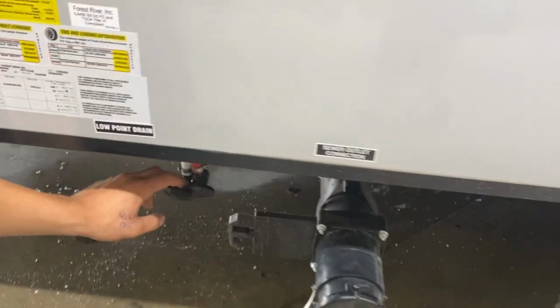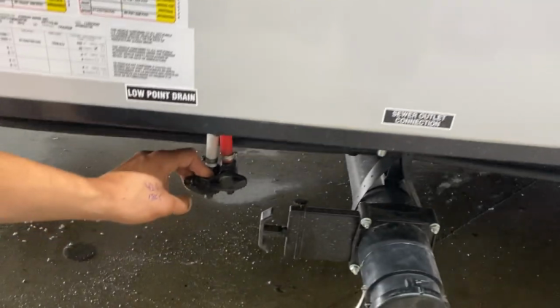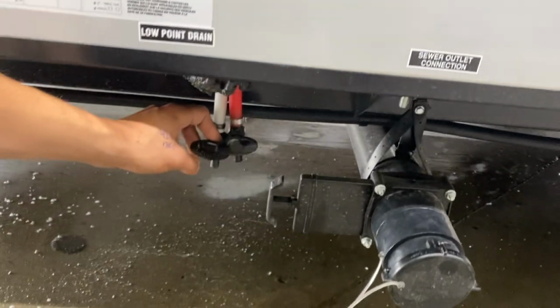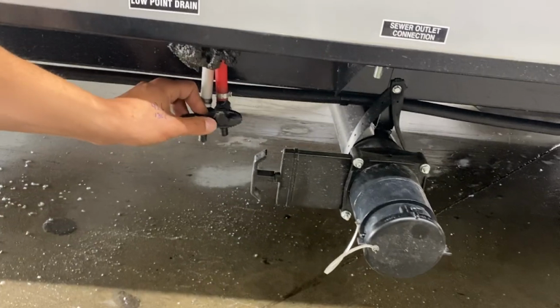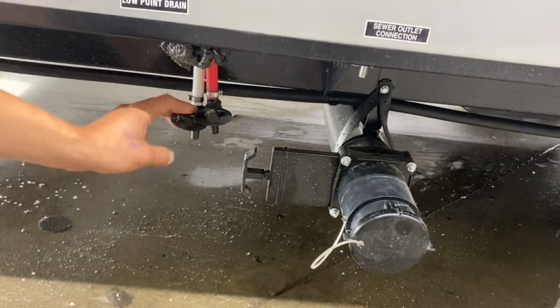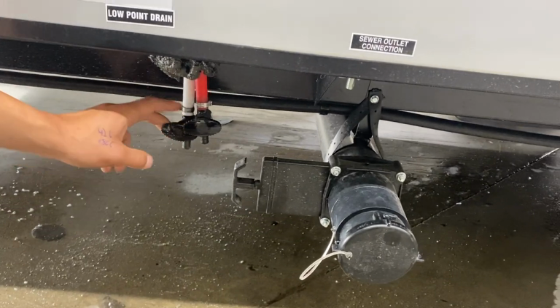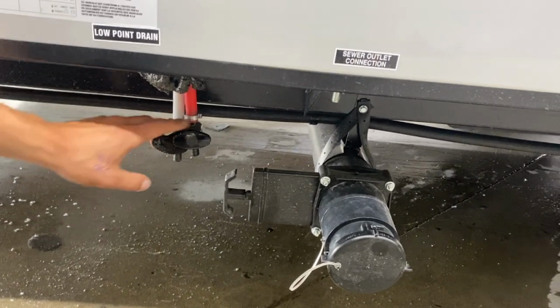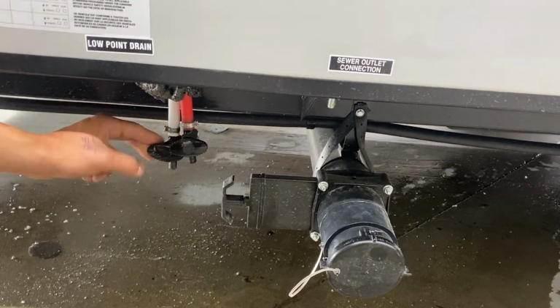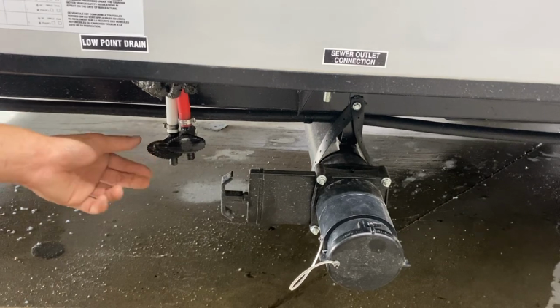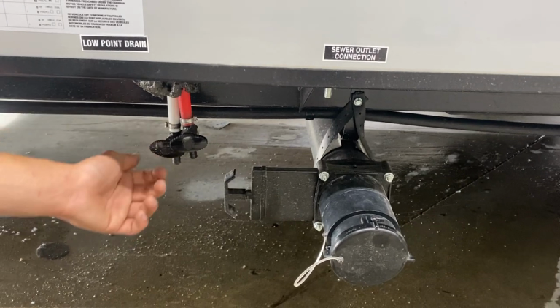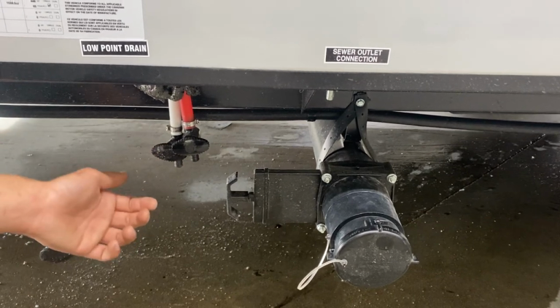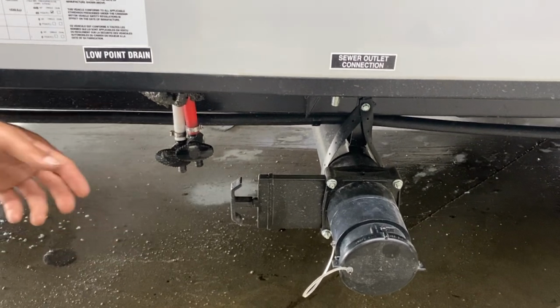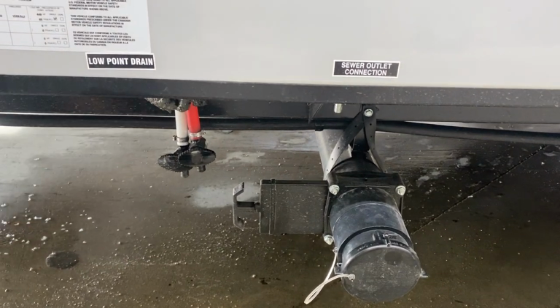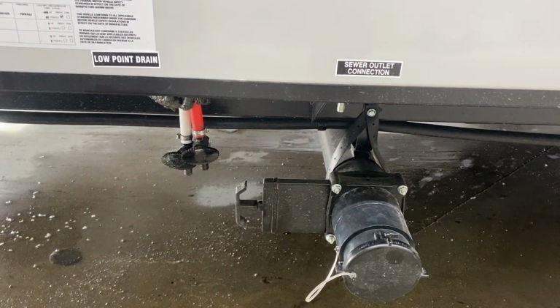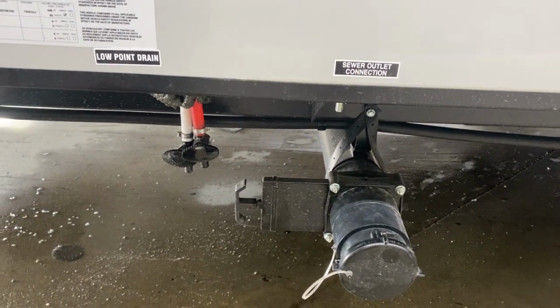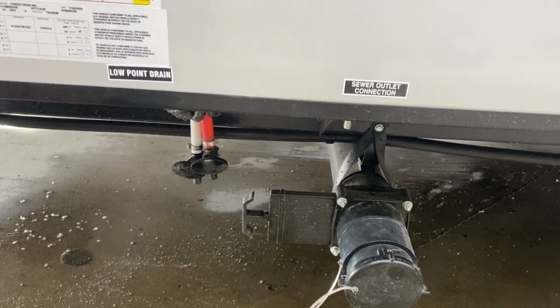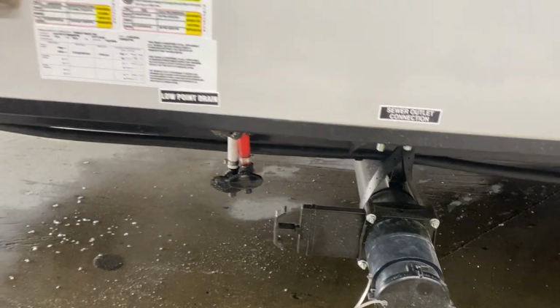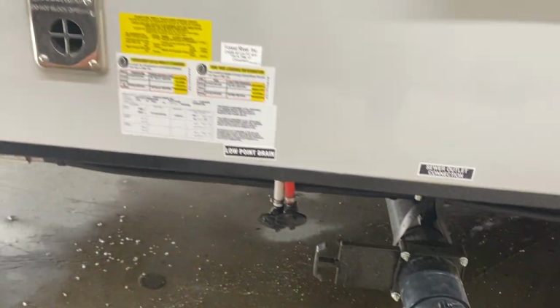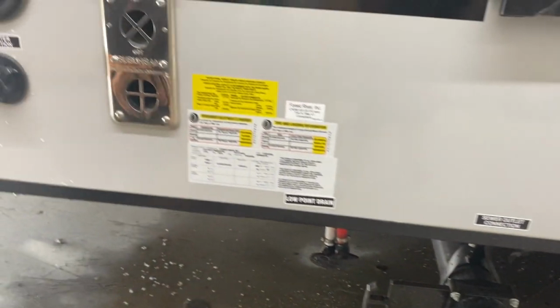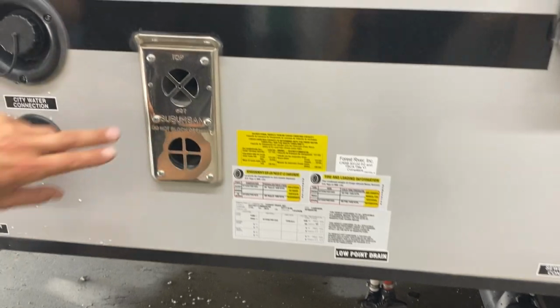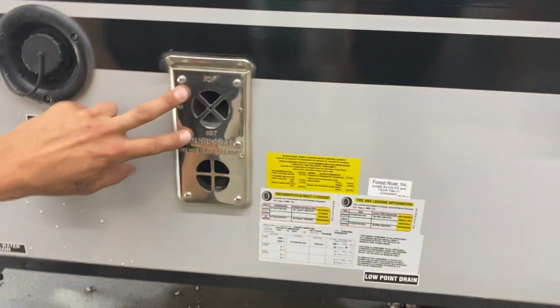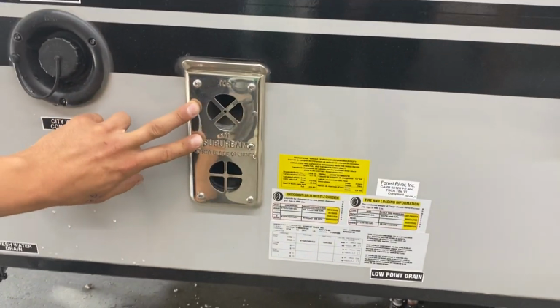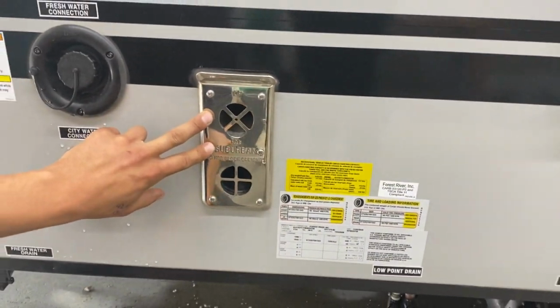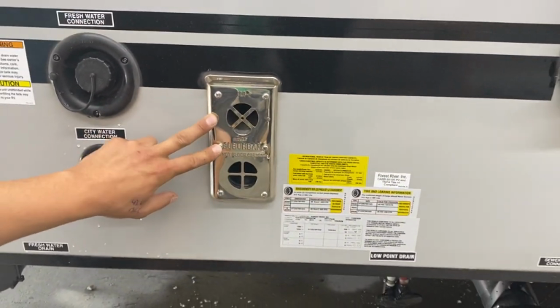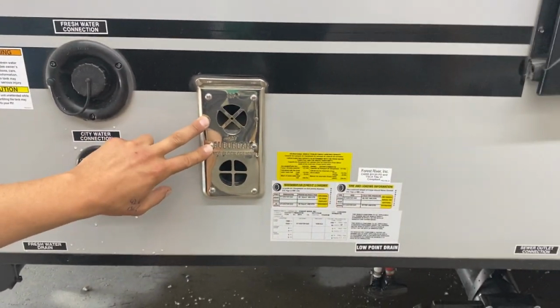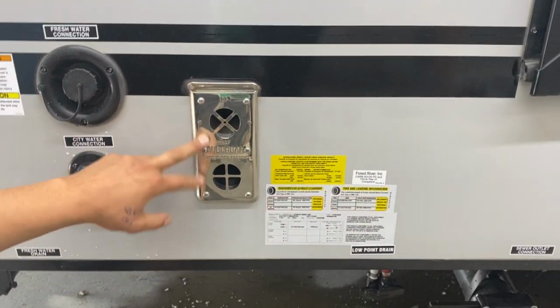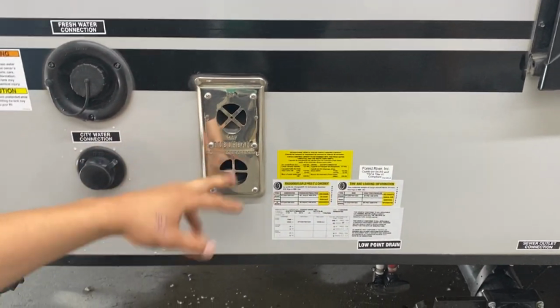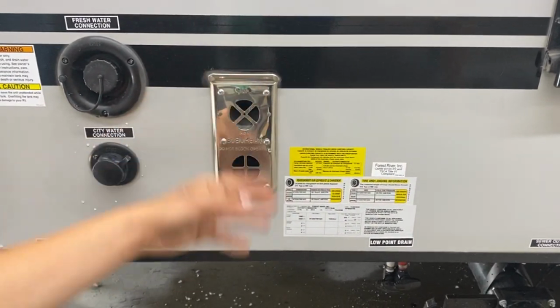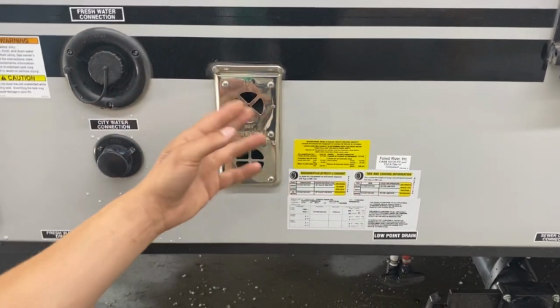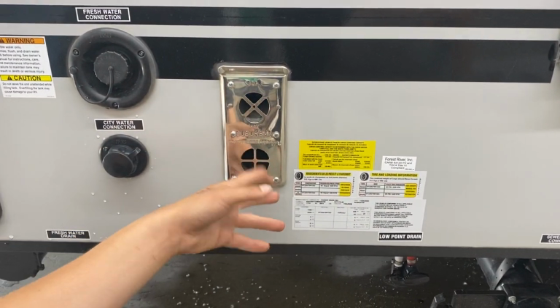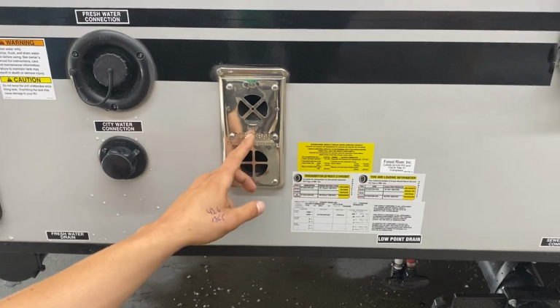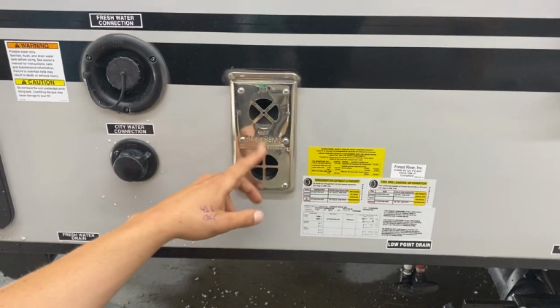Right beside the black valve you've got your two low-point drains — hot and cold water. Just open up that valve and it'll allow the water lines to drain themselves out. Straight up from there you've got the exhaust for your furnace, so if you're ever running the furnace just make sure nothing has drooped over it, as it does get hot.